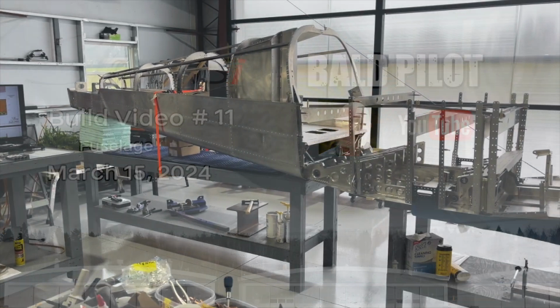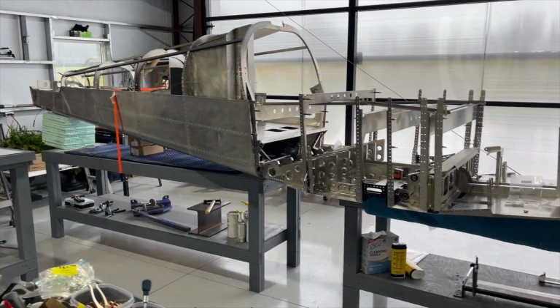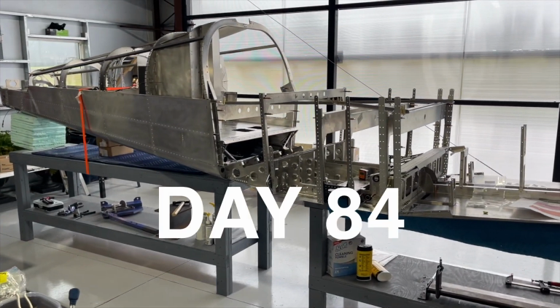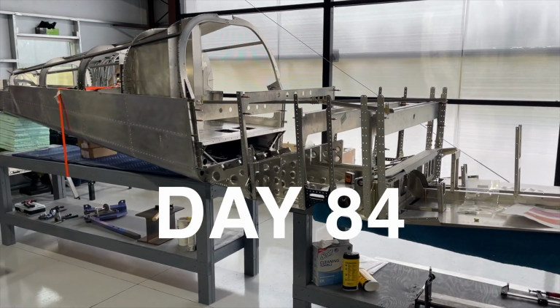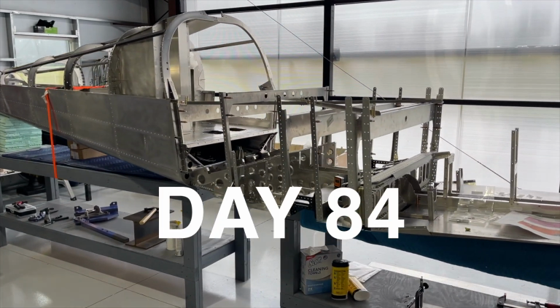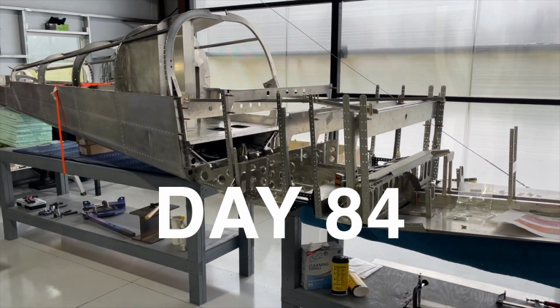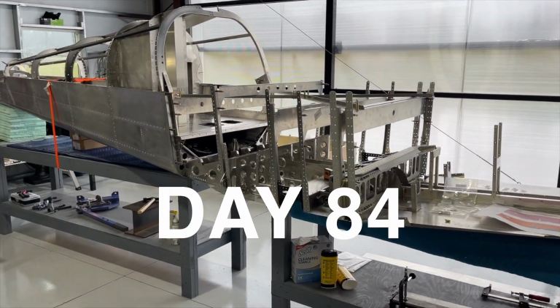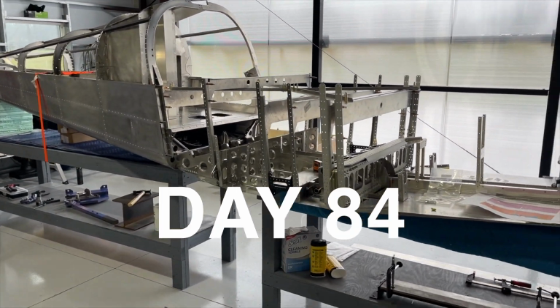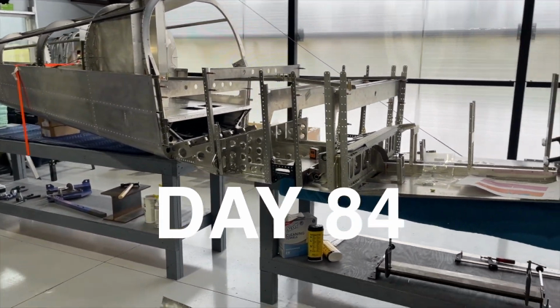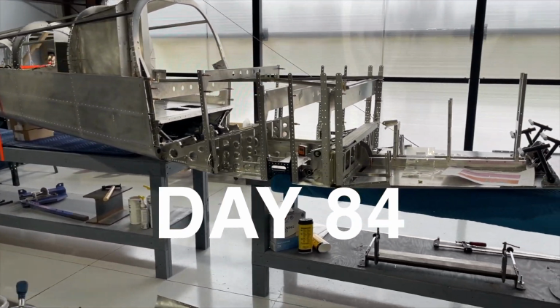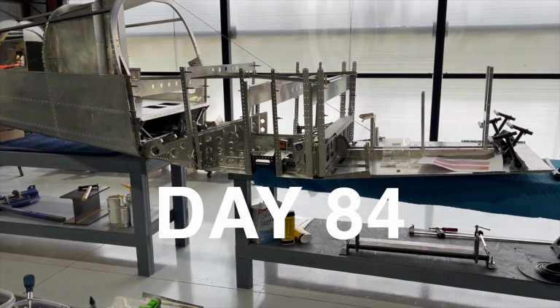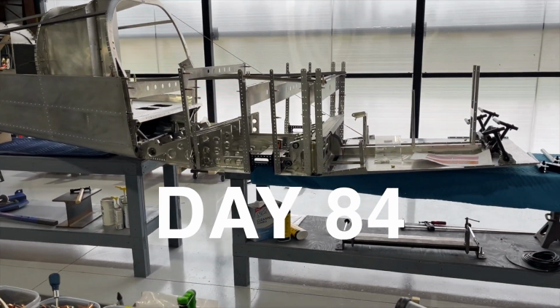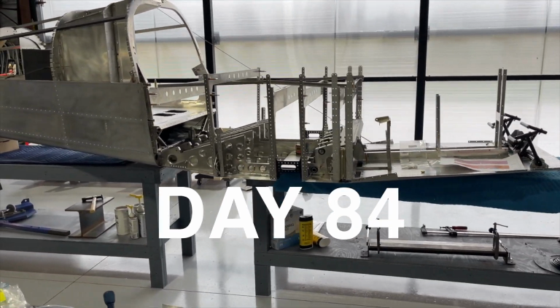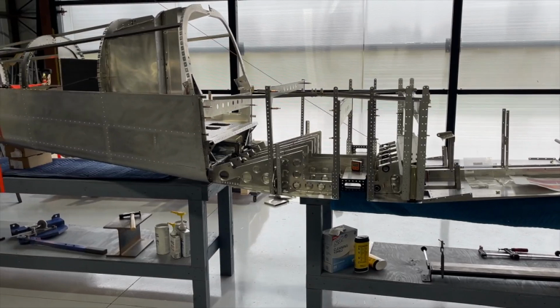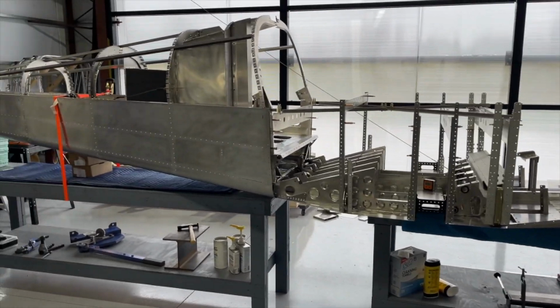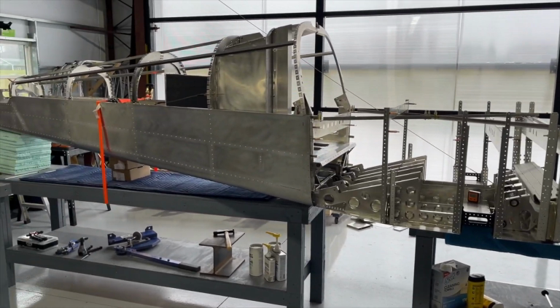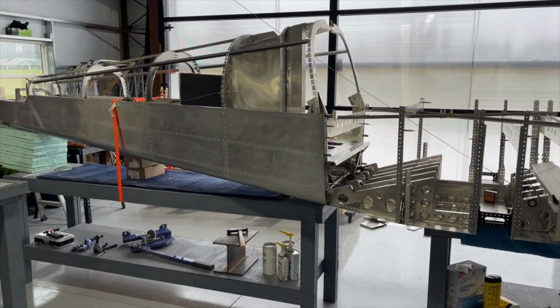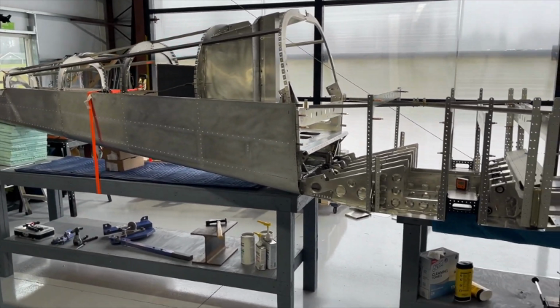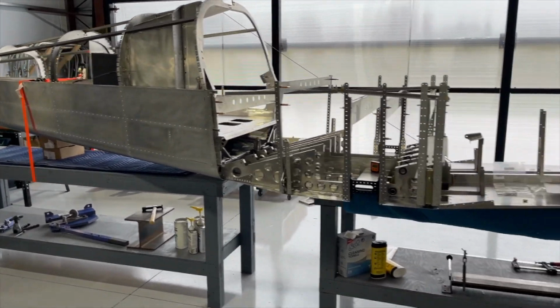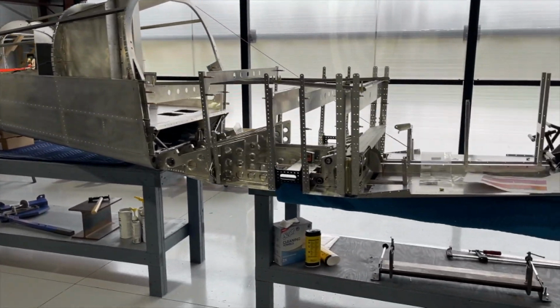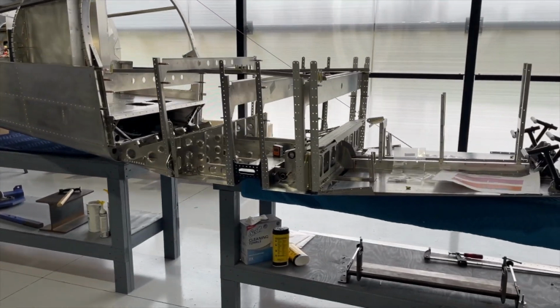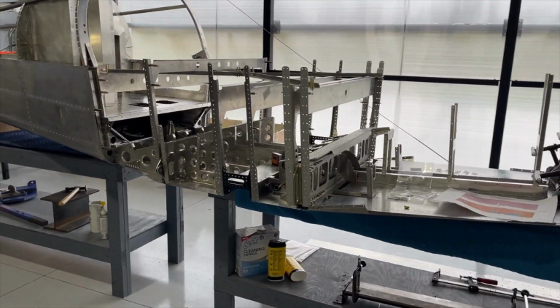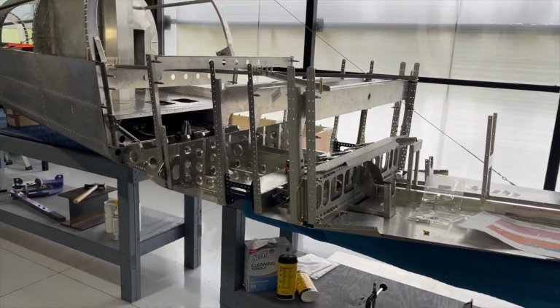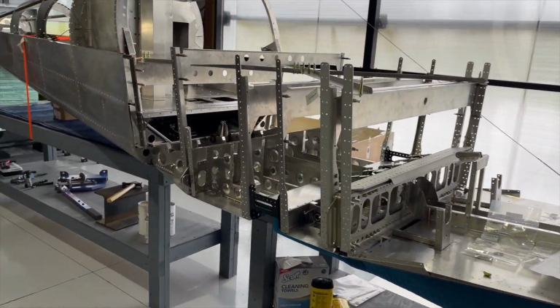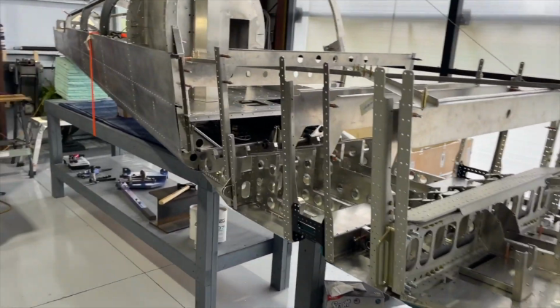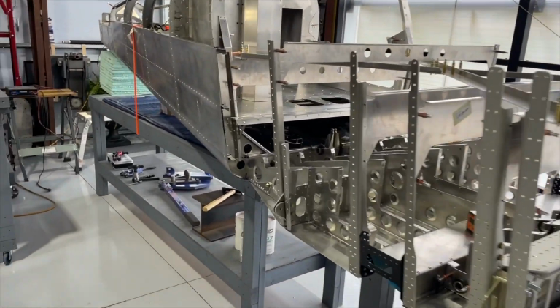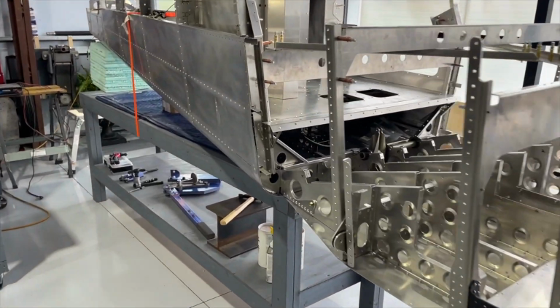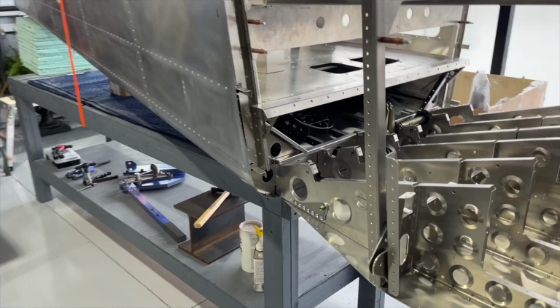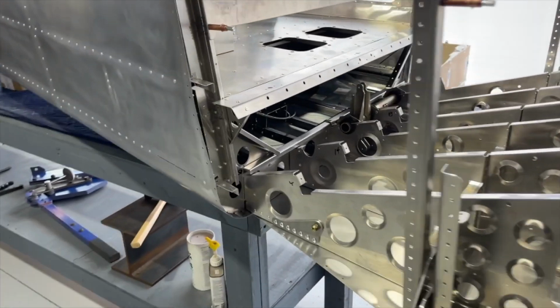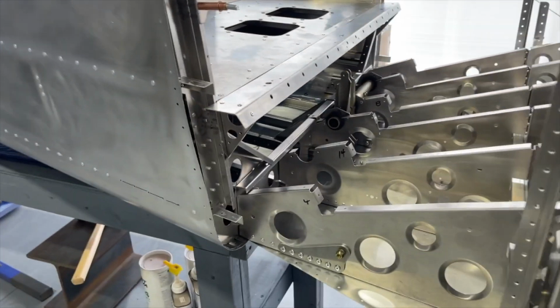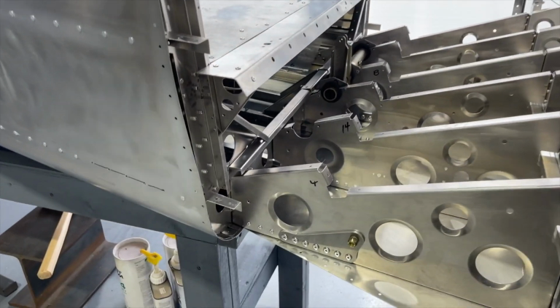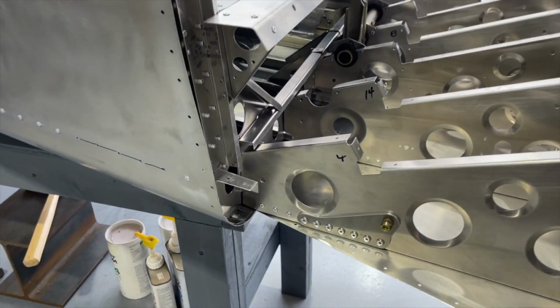Wednesday, March 6, 2024, and I have joined the center fuselage to the rear fuselage. I'll show the connection here — just starting with the basic connection so far.